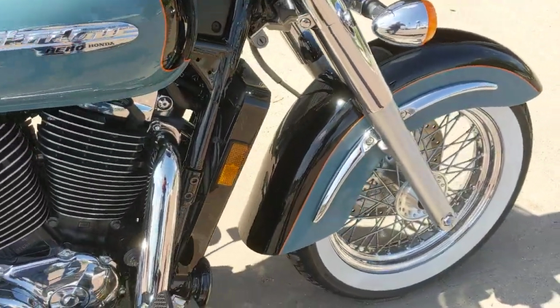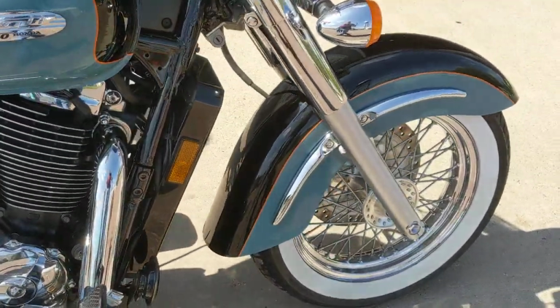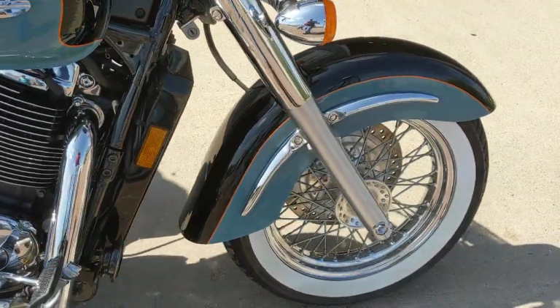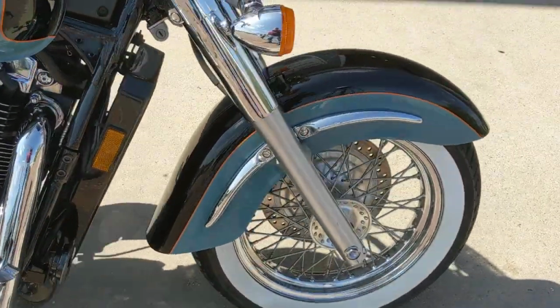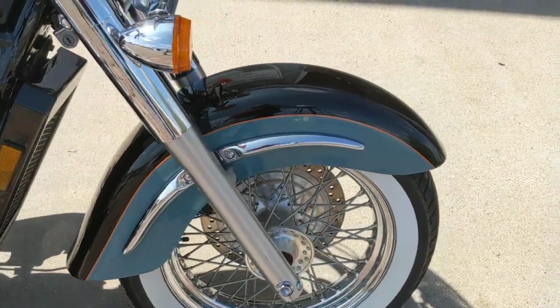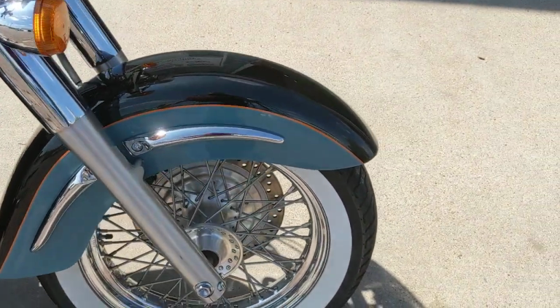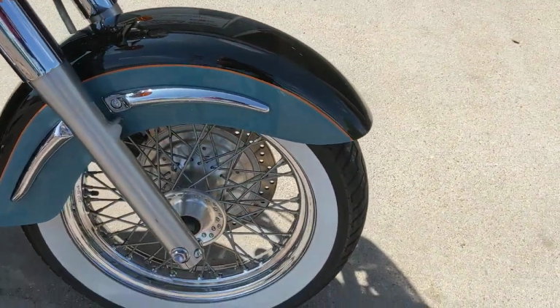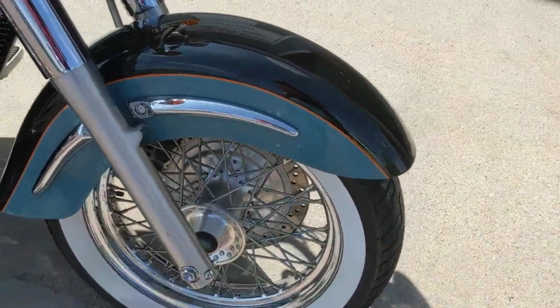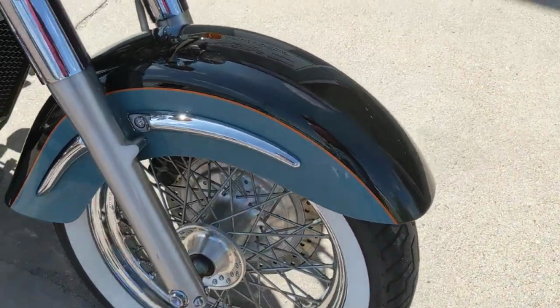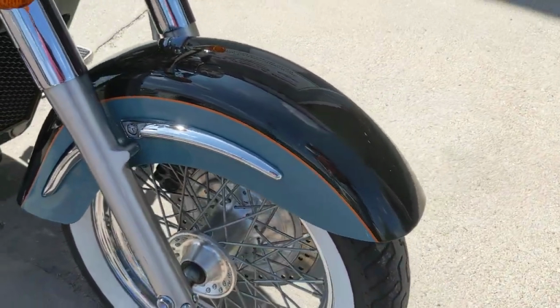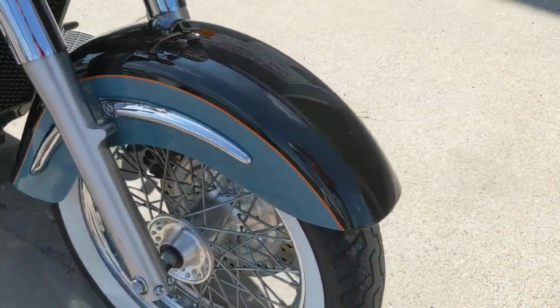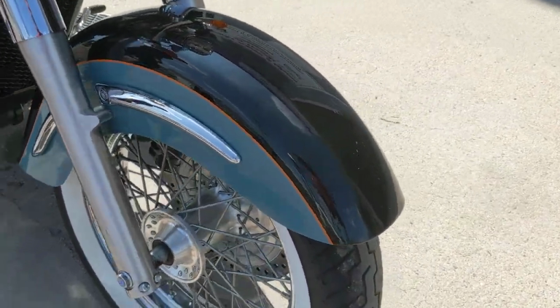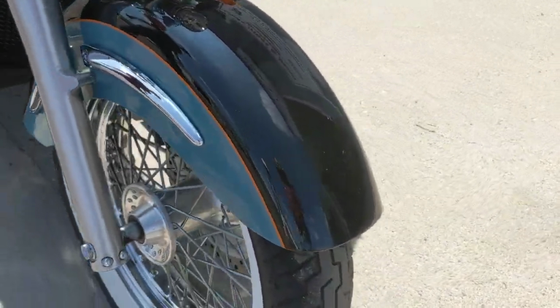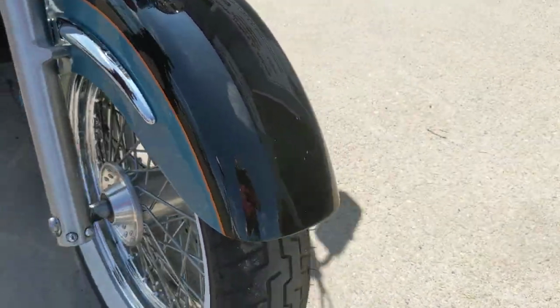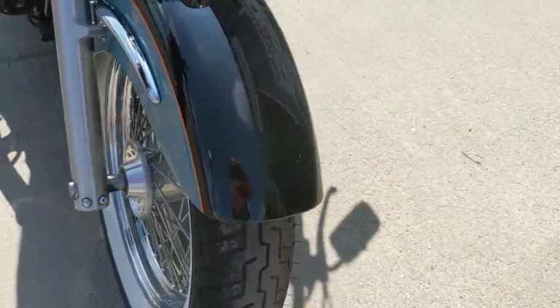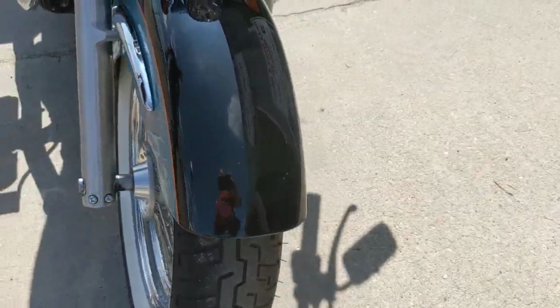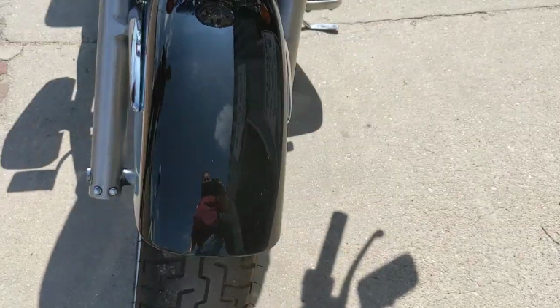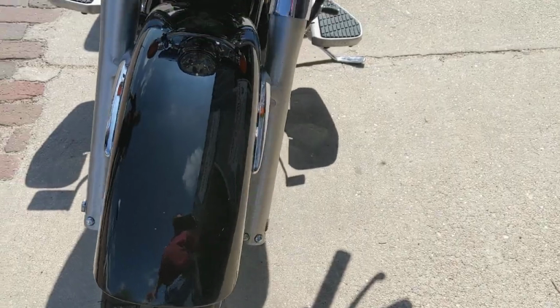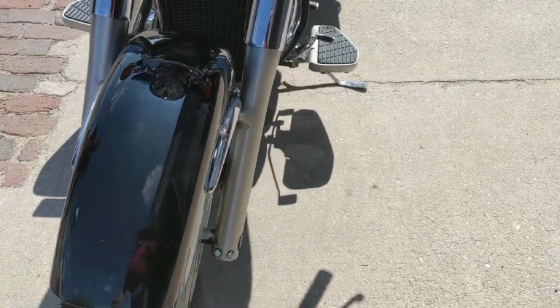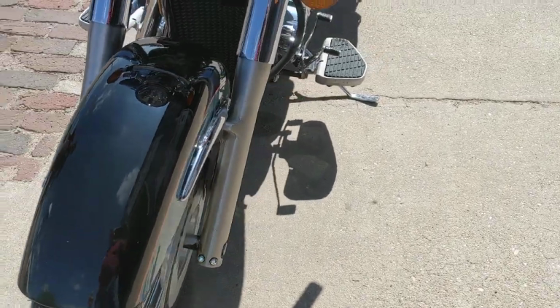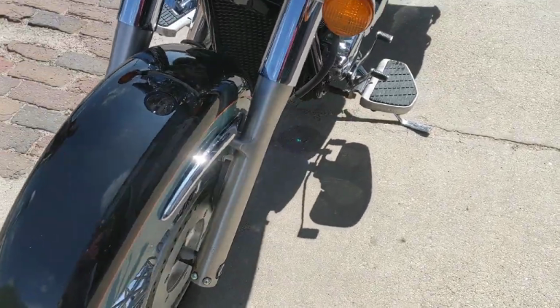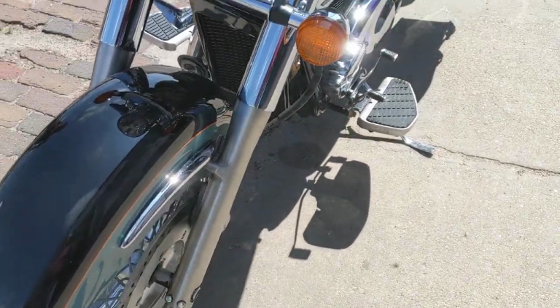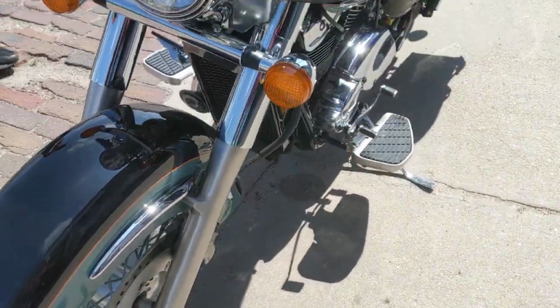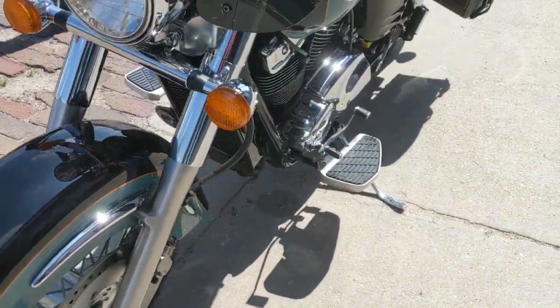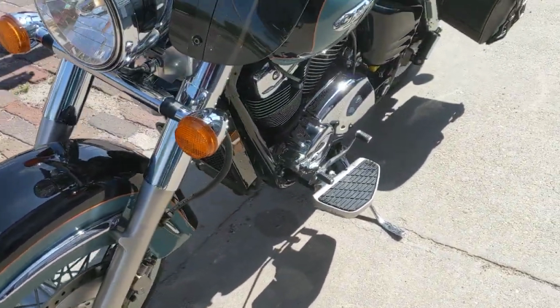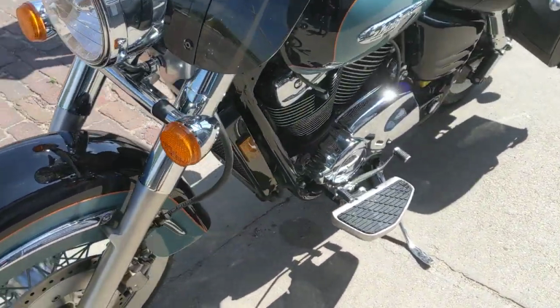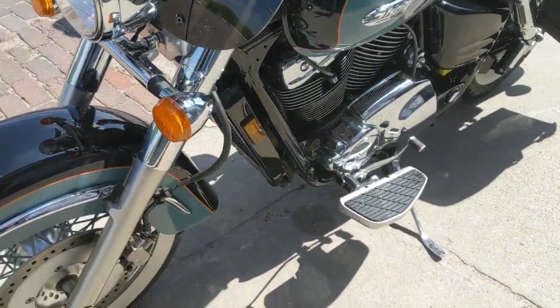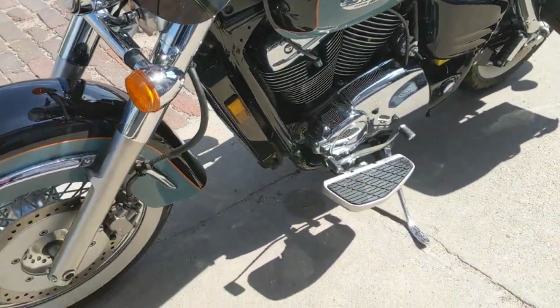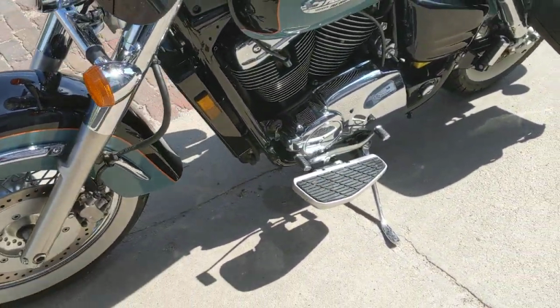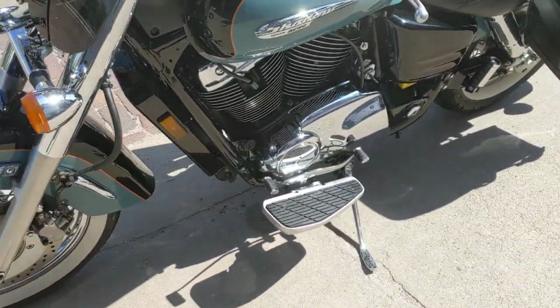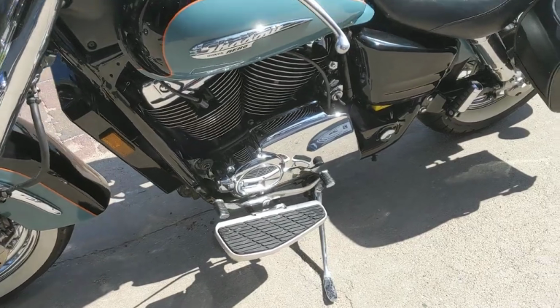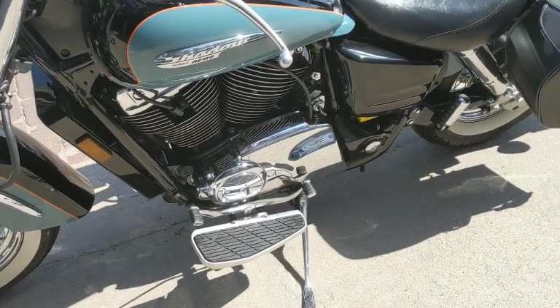The paint is just in immaculate condition on it. There's no major chips or scratches, just a few little fine swirl marks. Otherwise it is a clean, clean motorcycle and it is ready to ride.